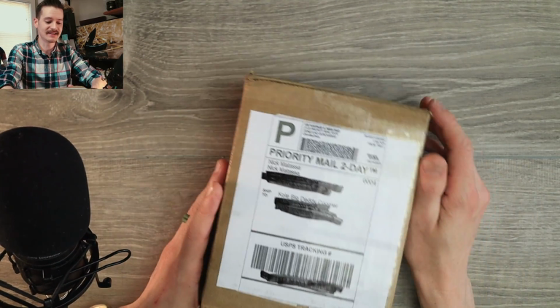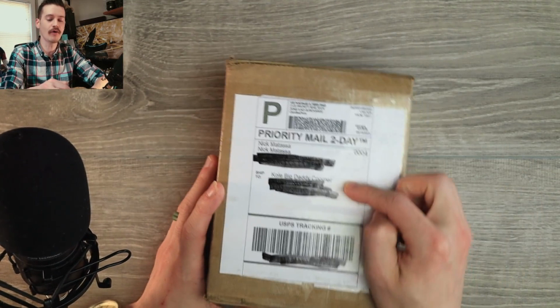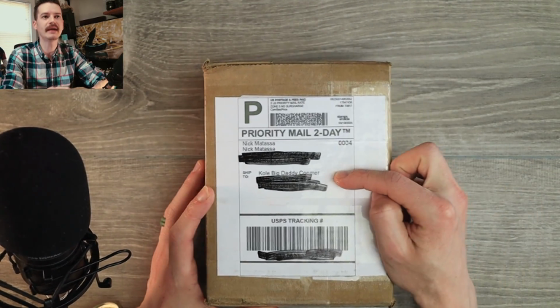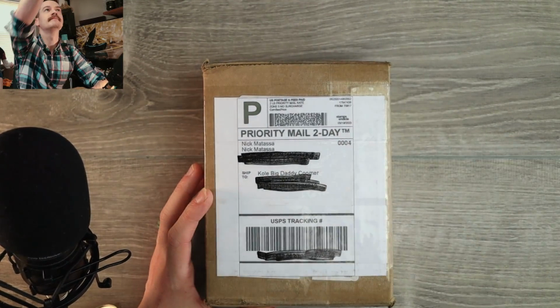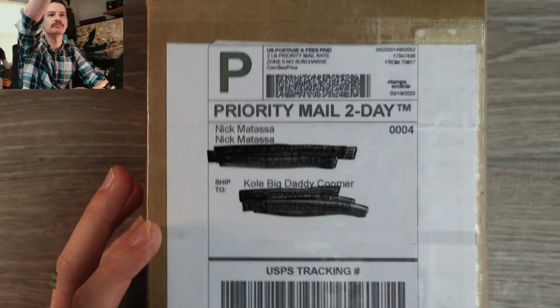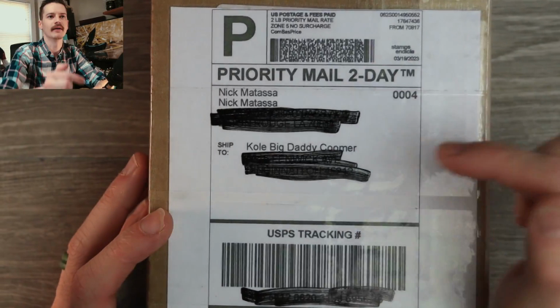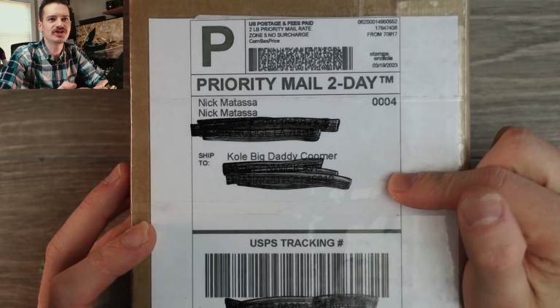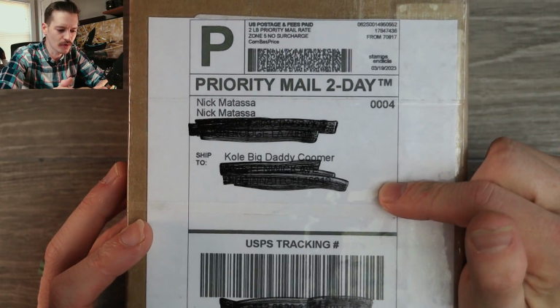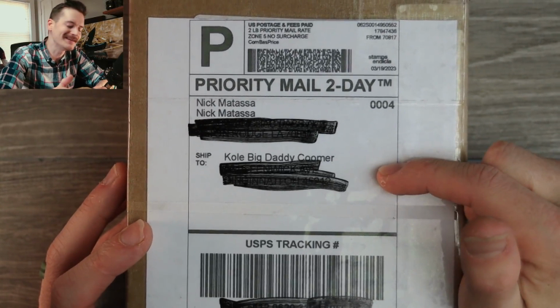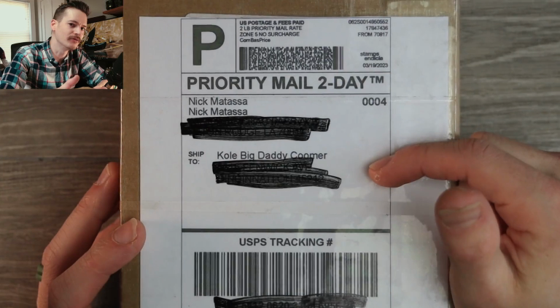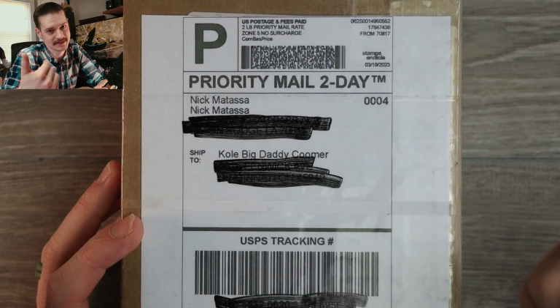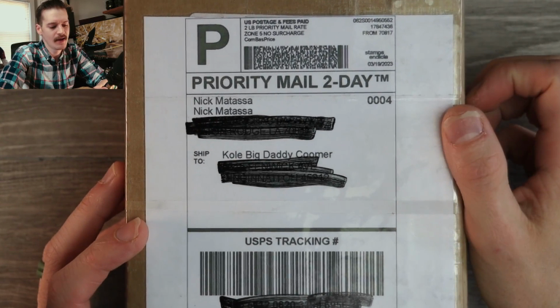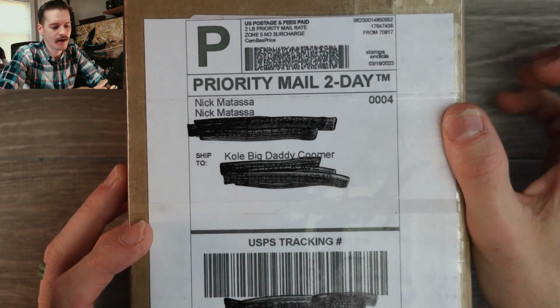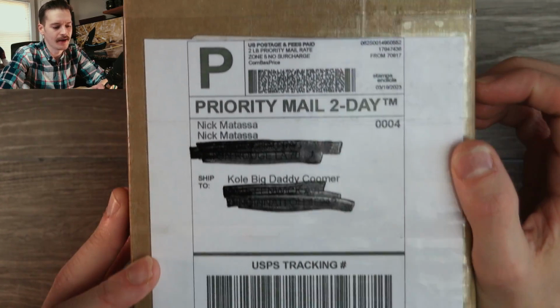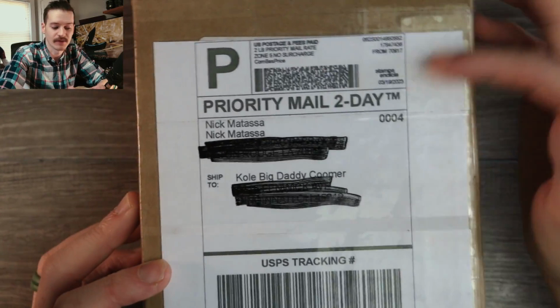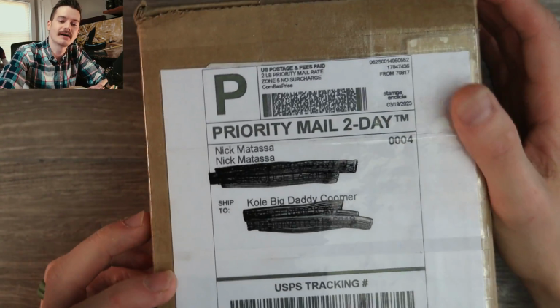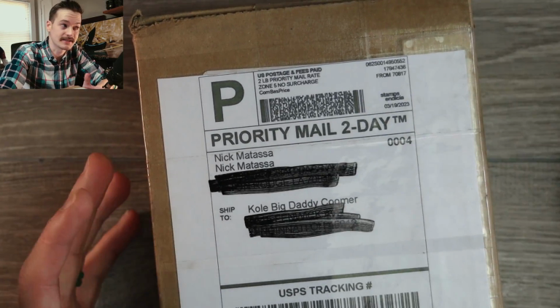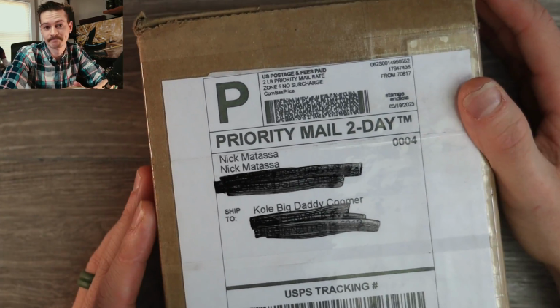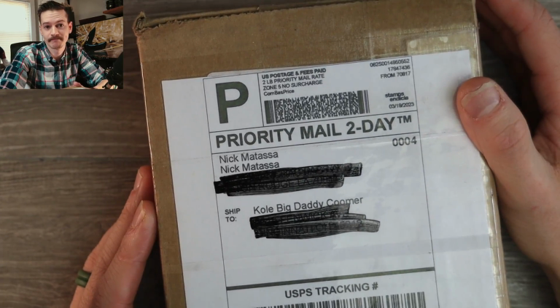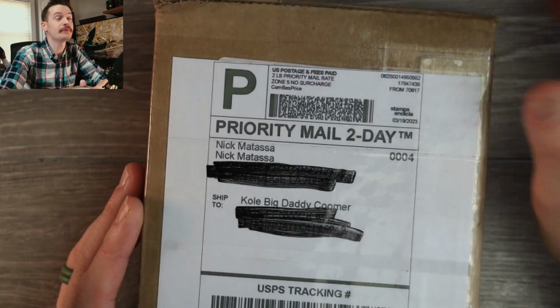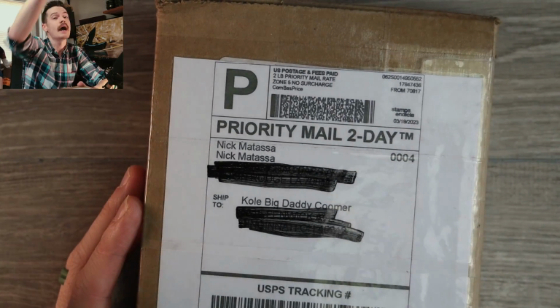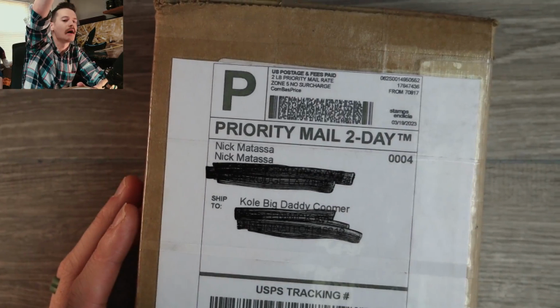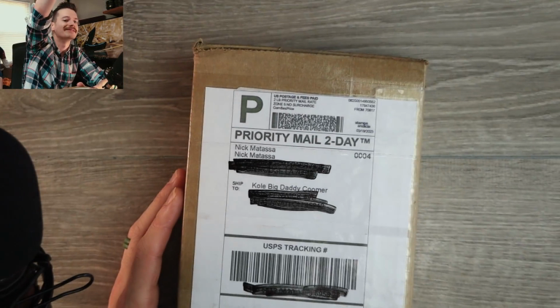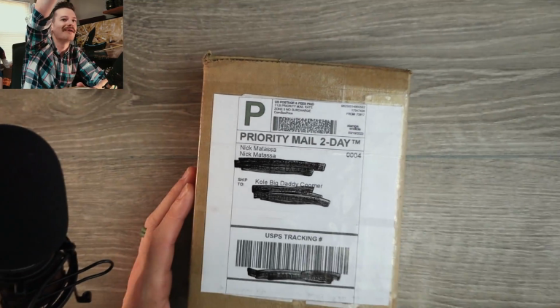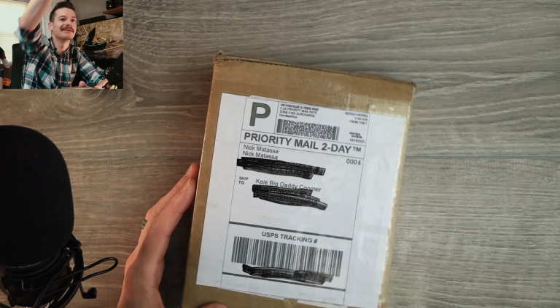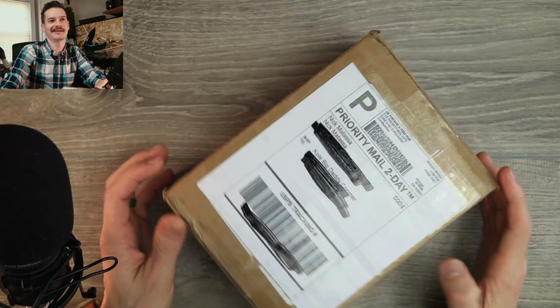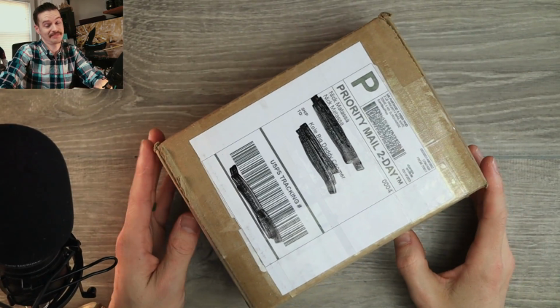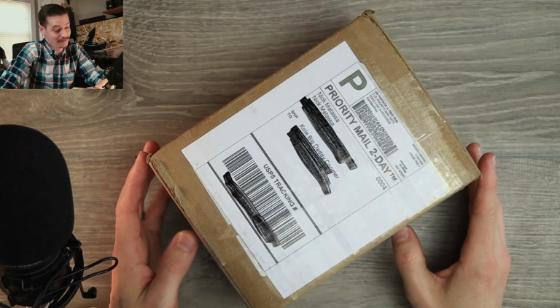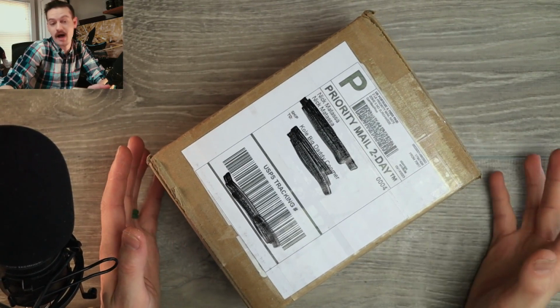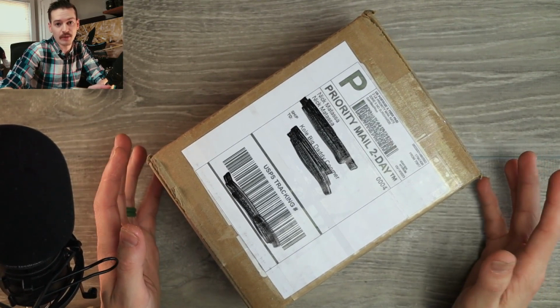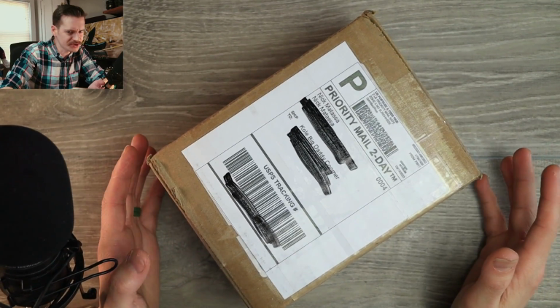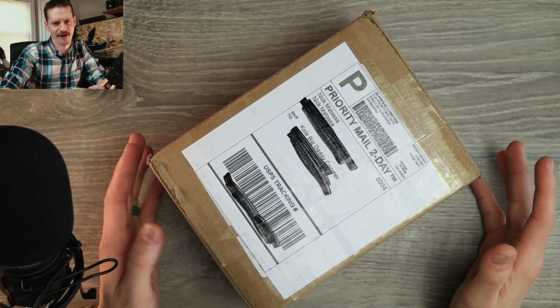It's too big. Let me zoom you in here. It's too cold, big daddy Coomer — that's me — and it's from Nick Matassa, that's him. Other than that, I know nothing. So come on, gang. We got a mystery to solve.